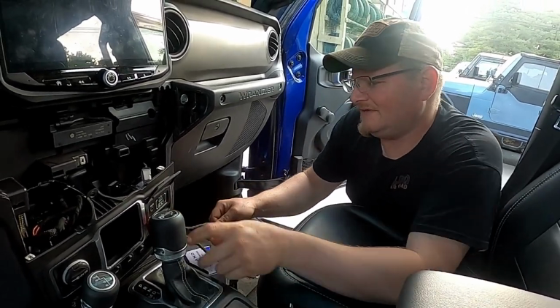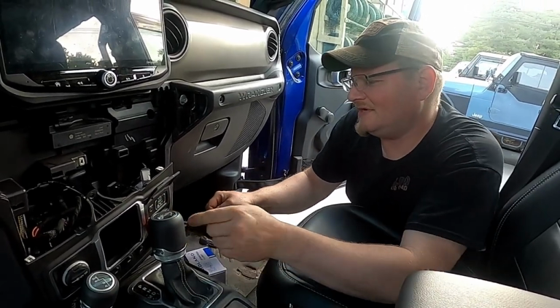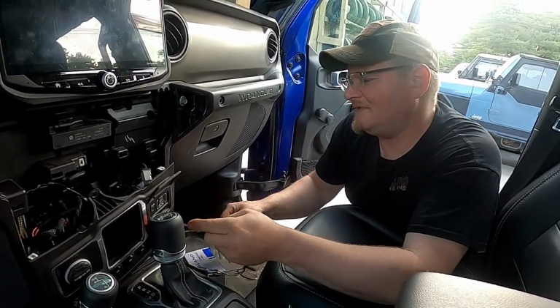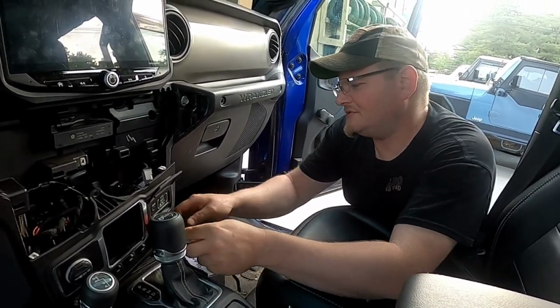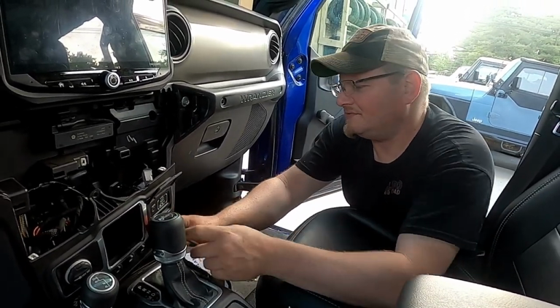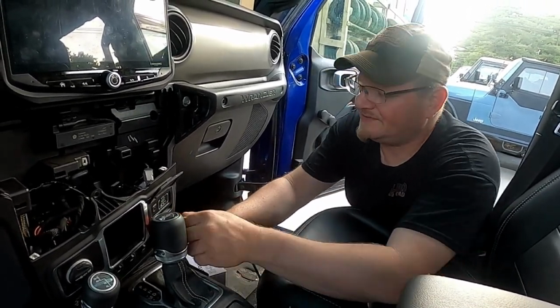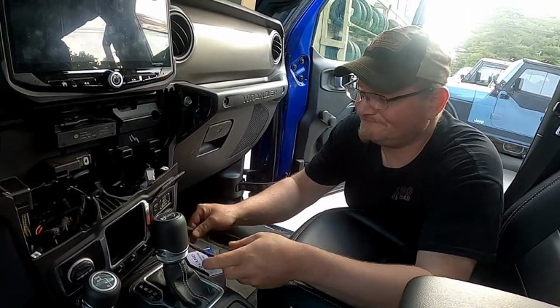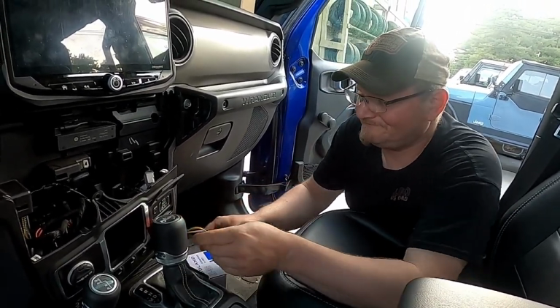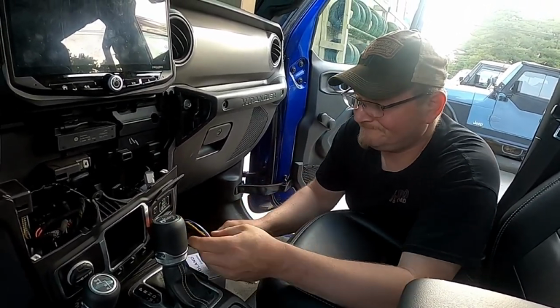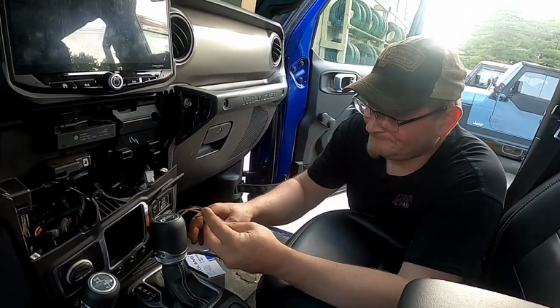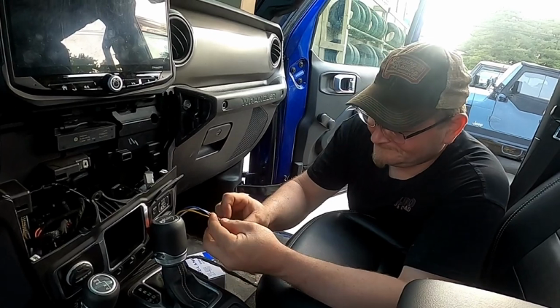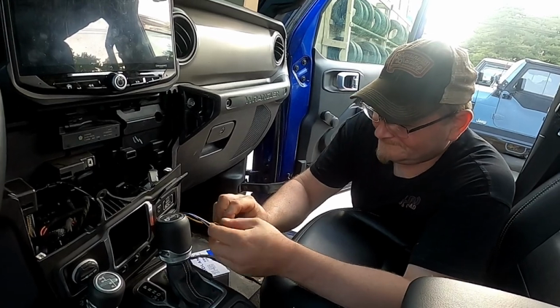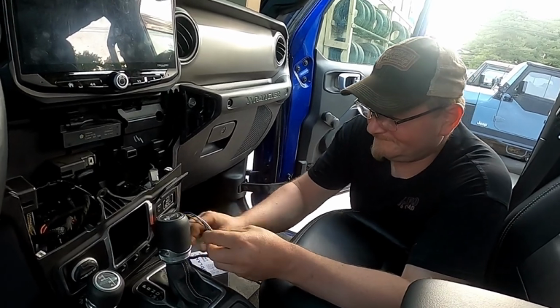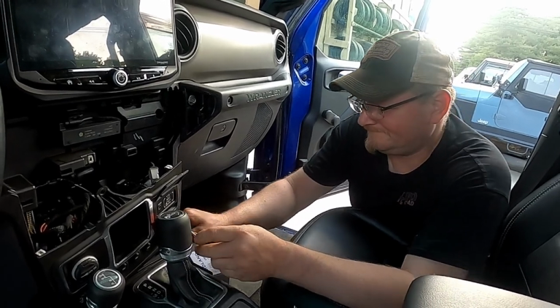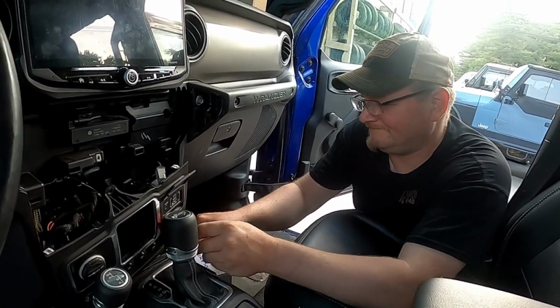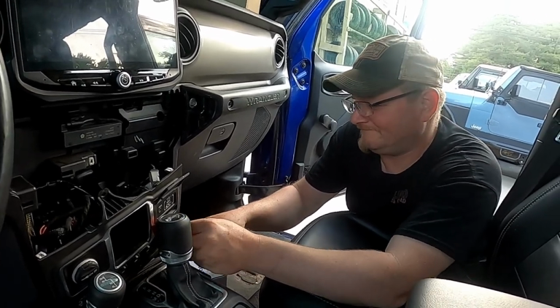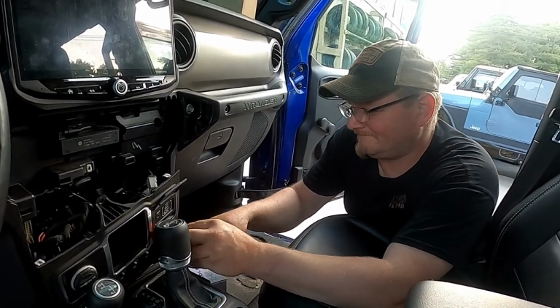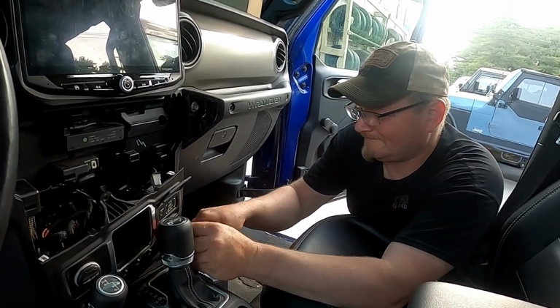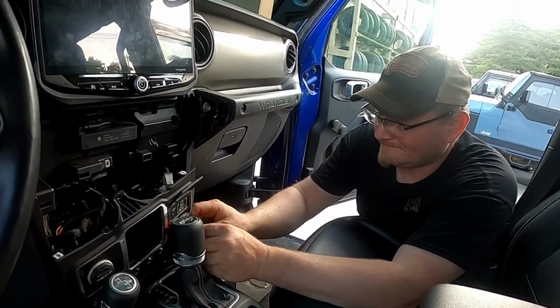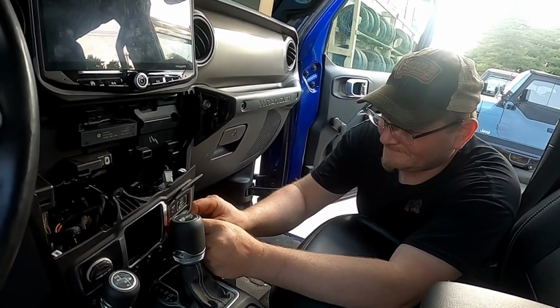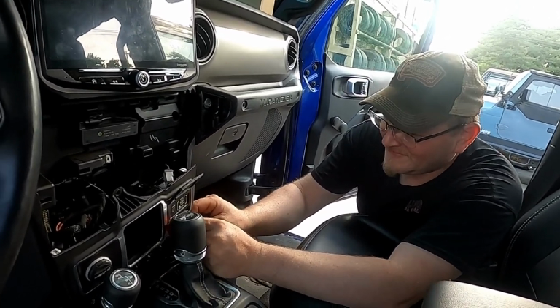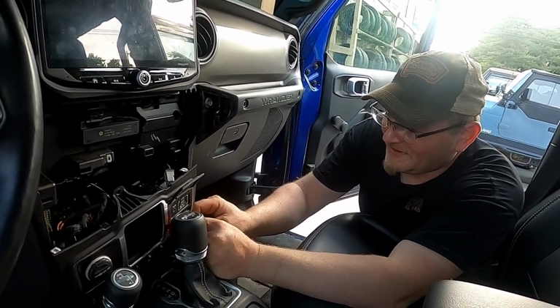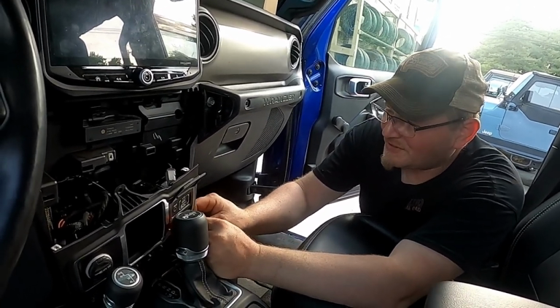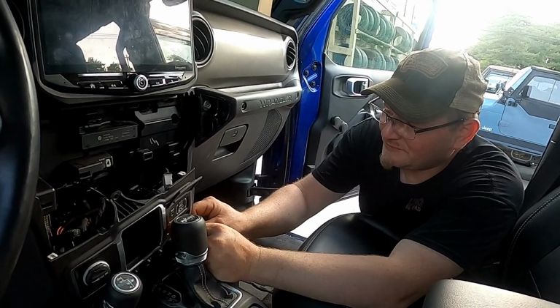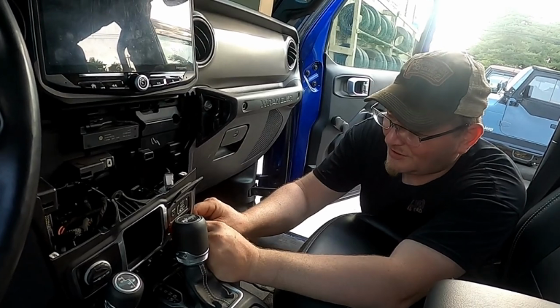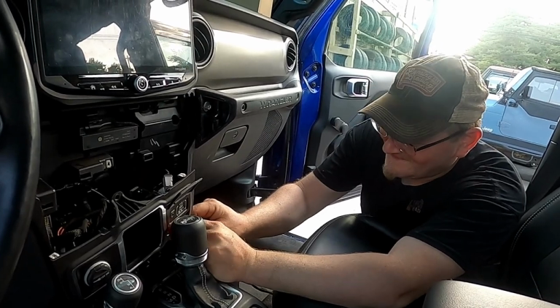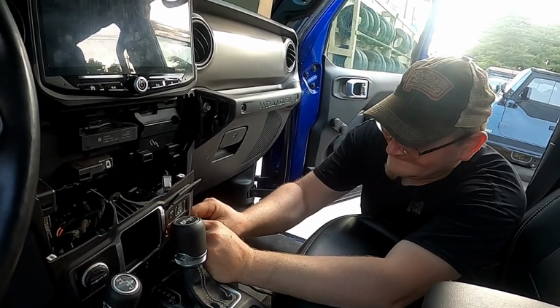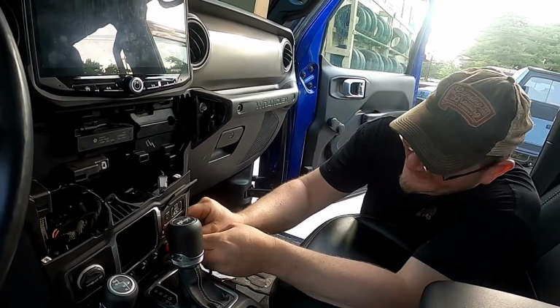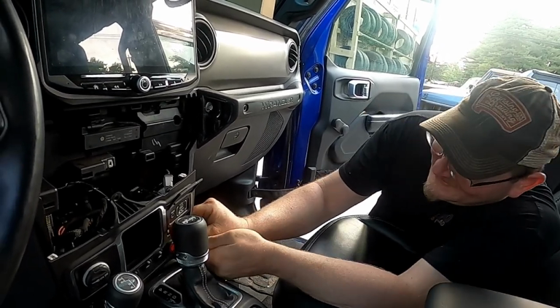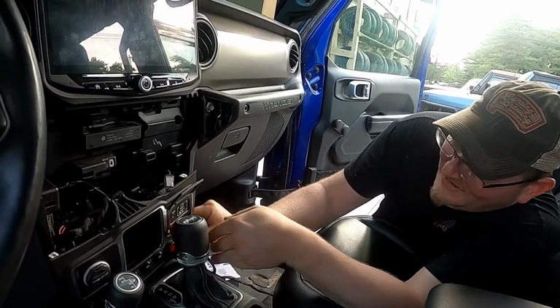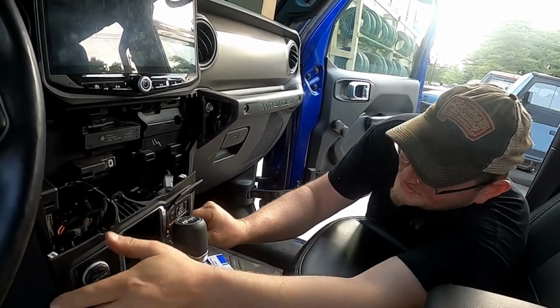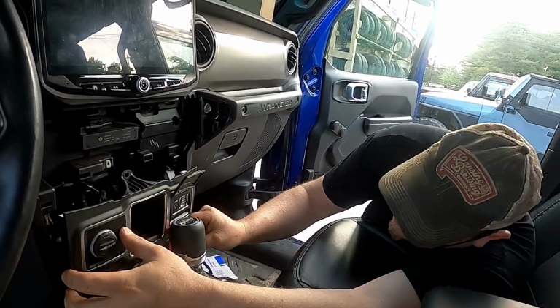I did not measure the wire because I don't do that — it's going to be long enough. Maybe too long, actually. You're probably going to have to hide some wiring.